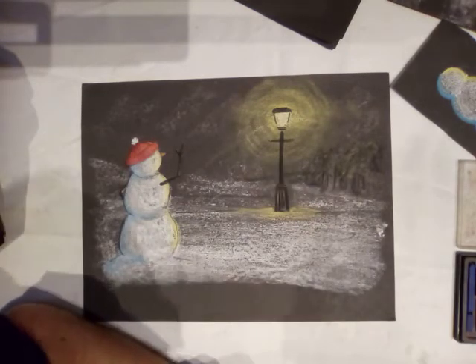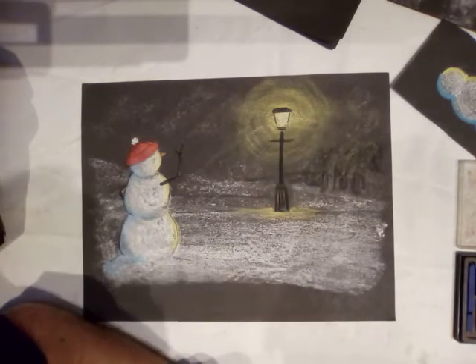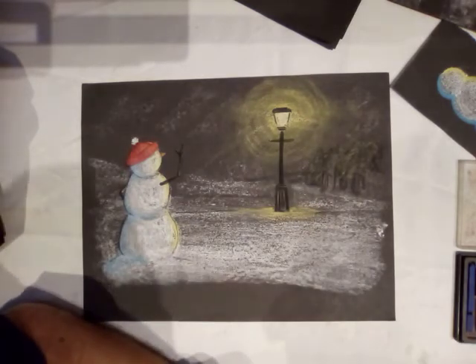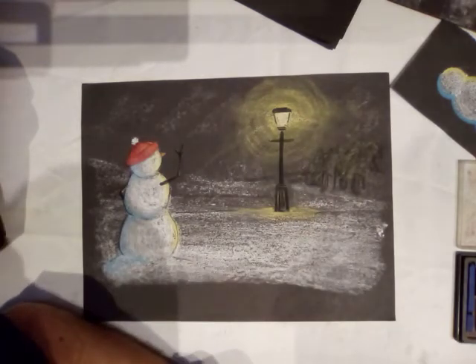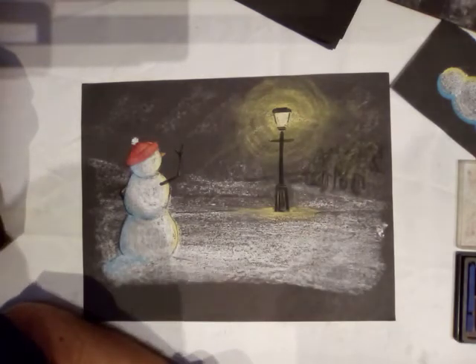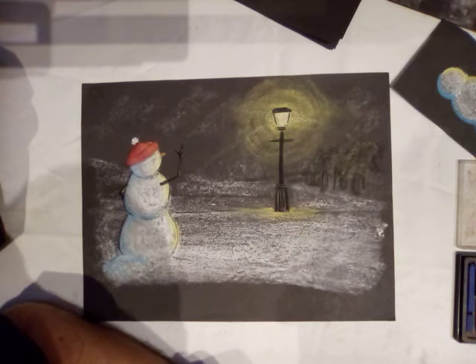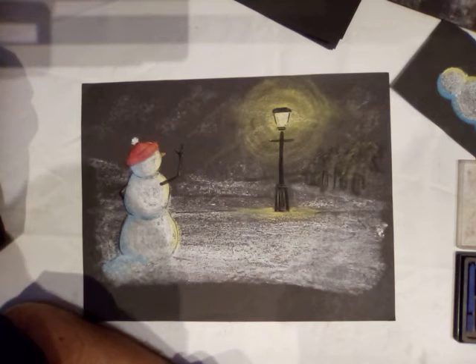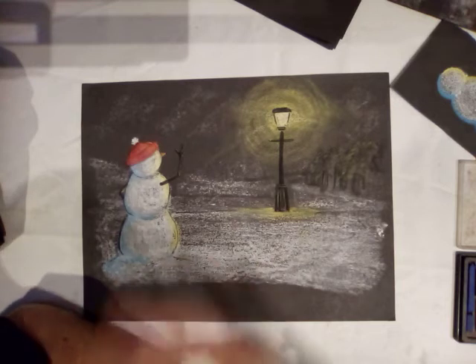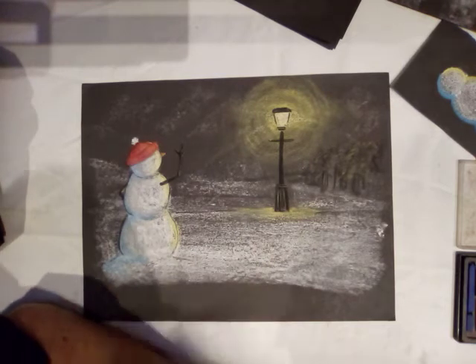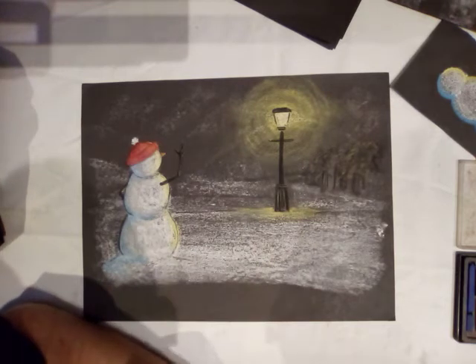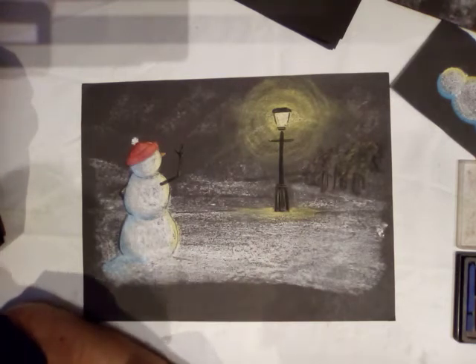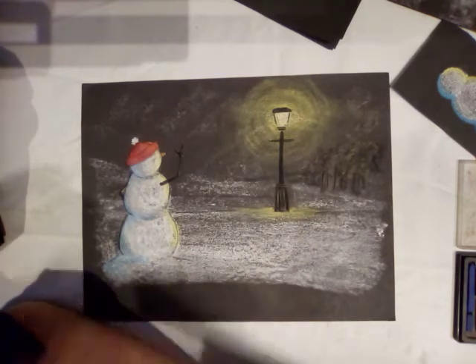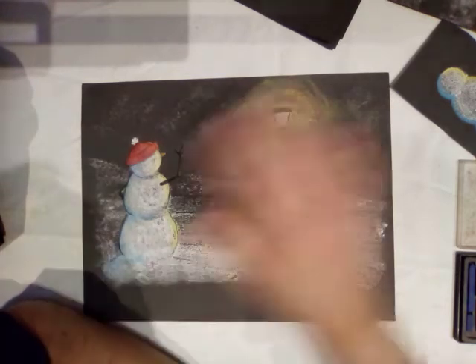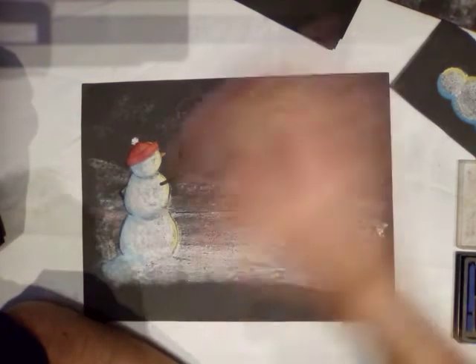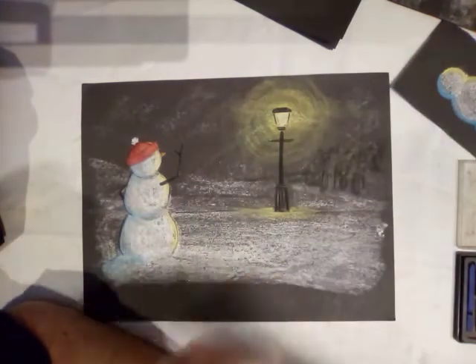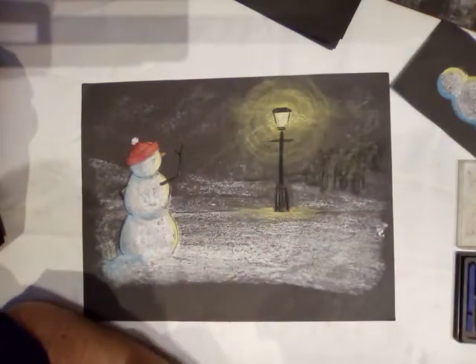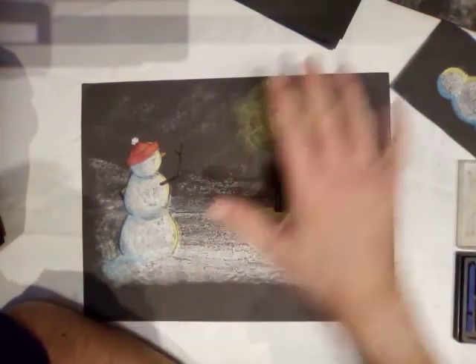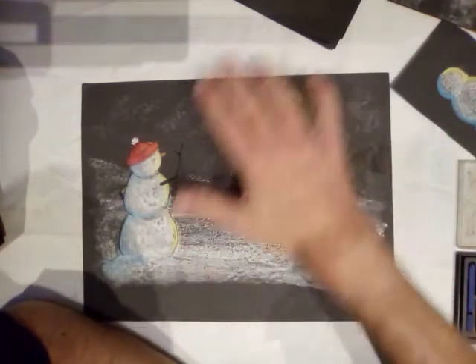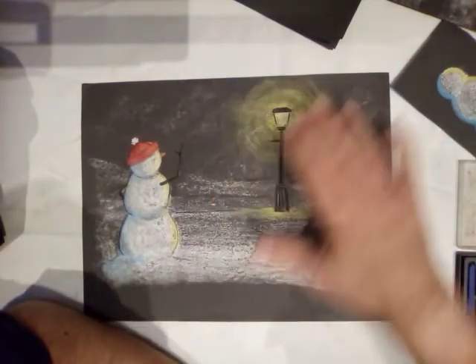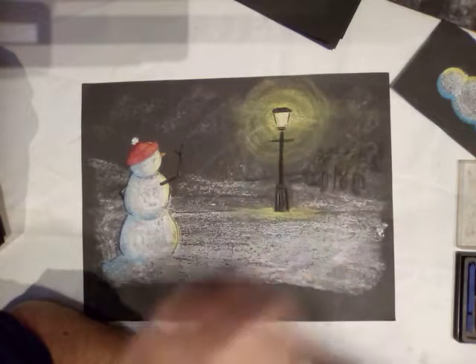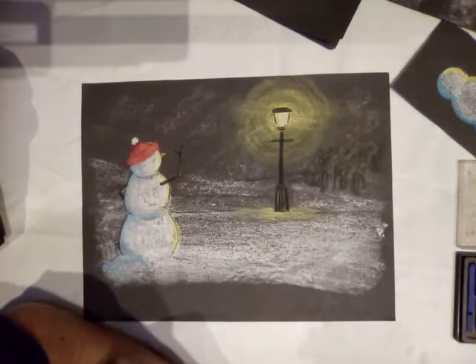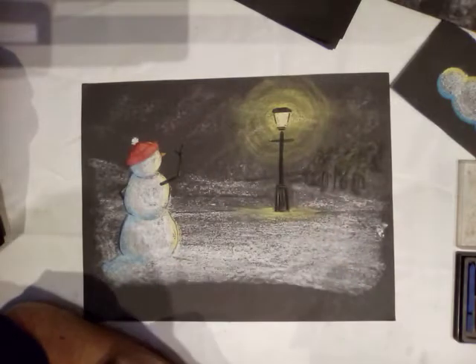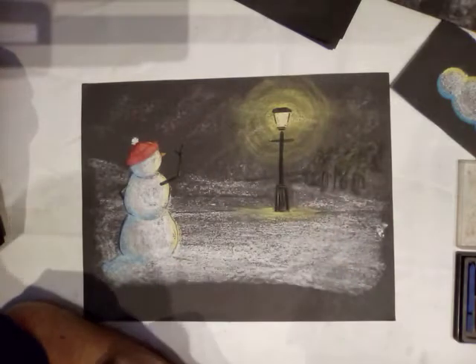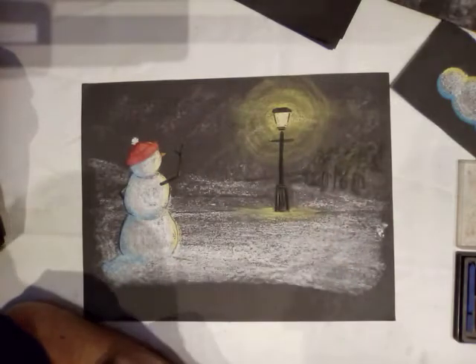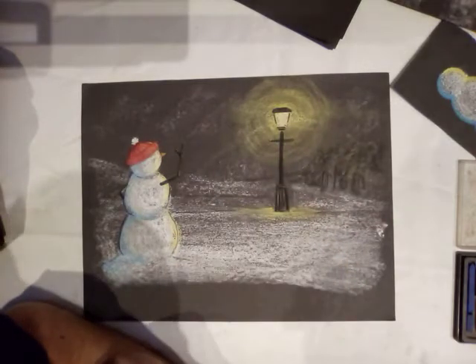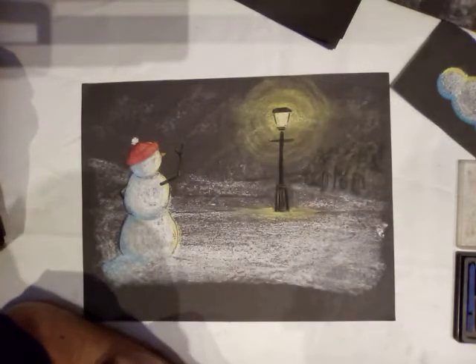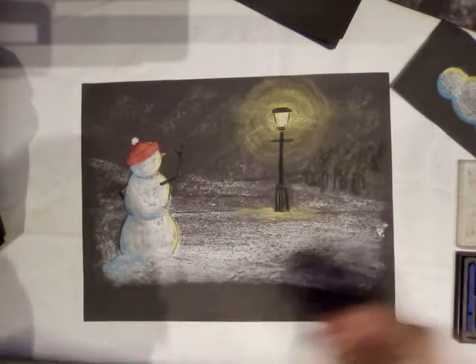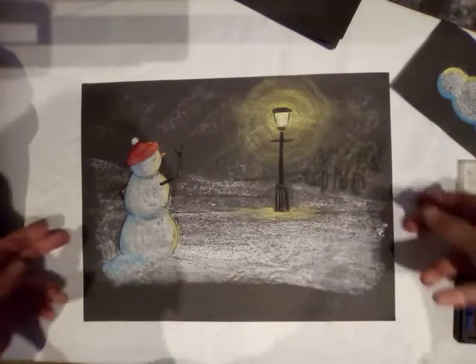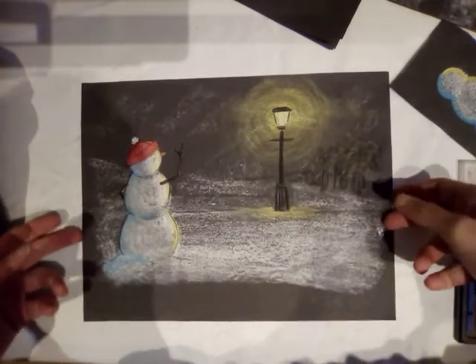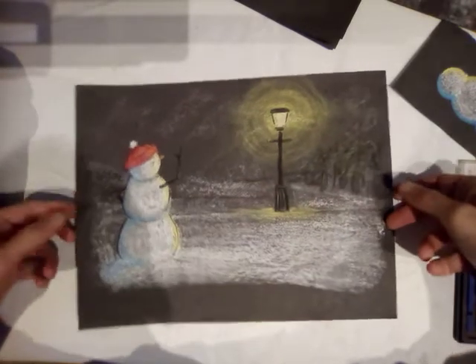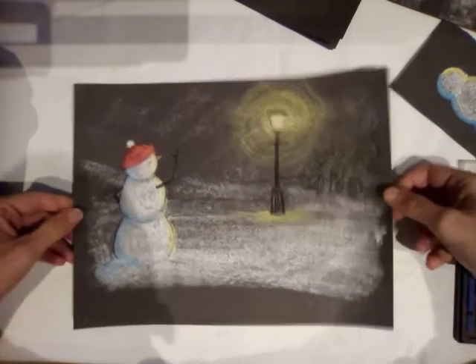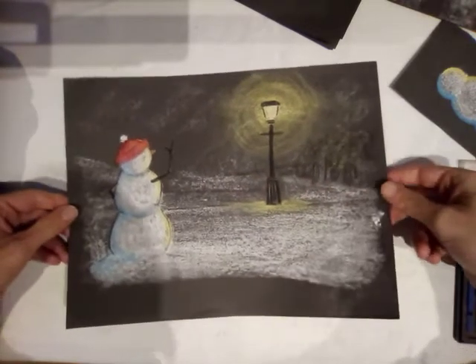Here's the idea: a snowman waving off in the distance, and it's this idea of getting a sense of light into our picture as well. That's a quick draft just to show you what it should look like — let's do one now.